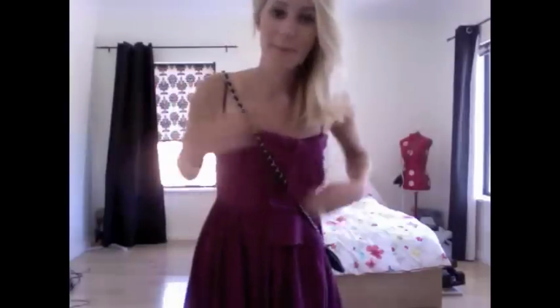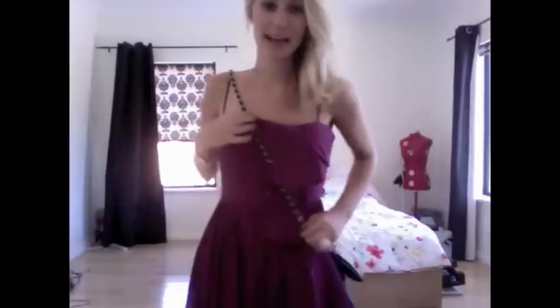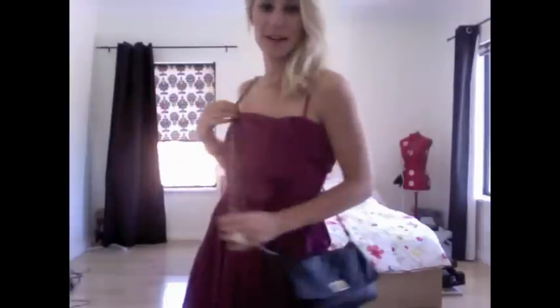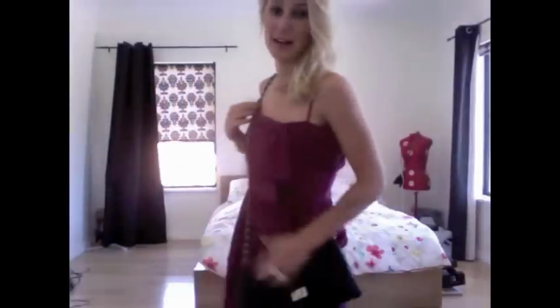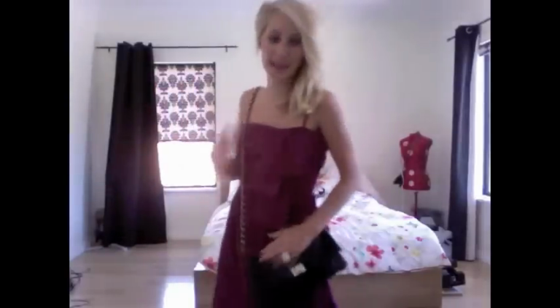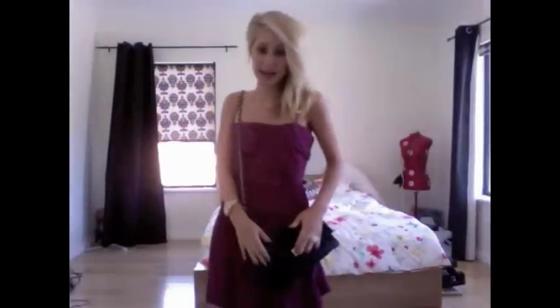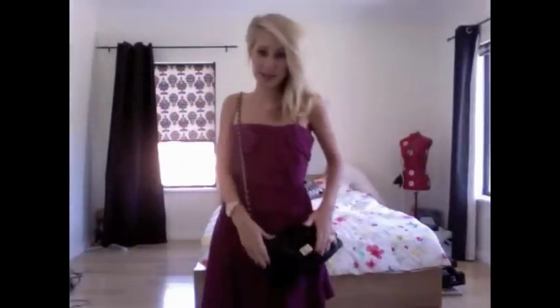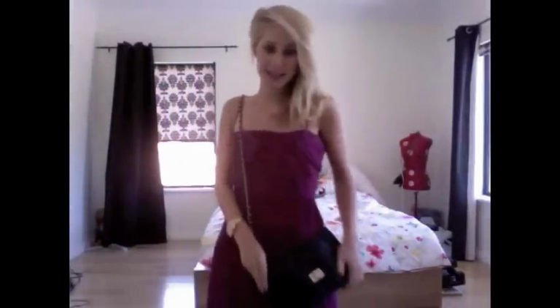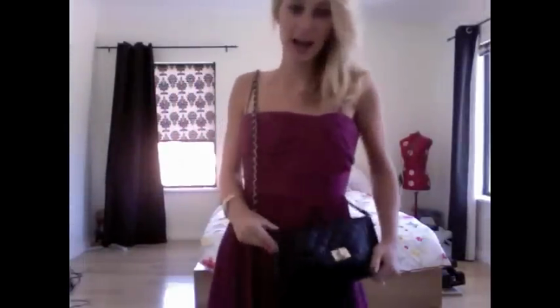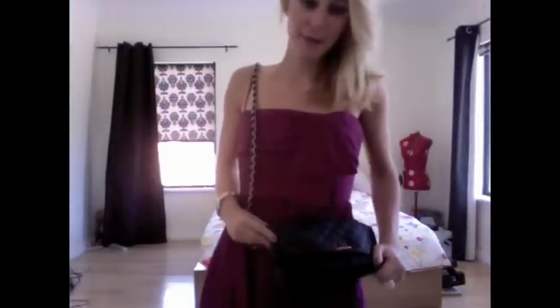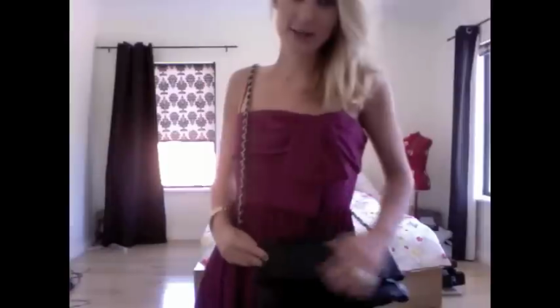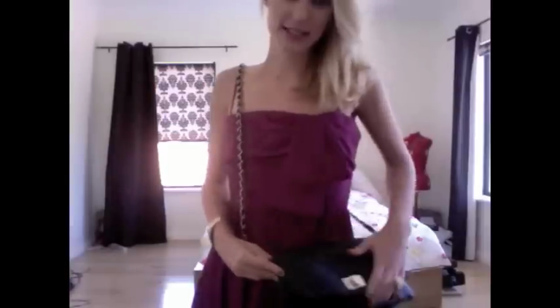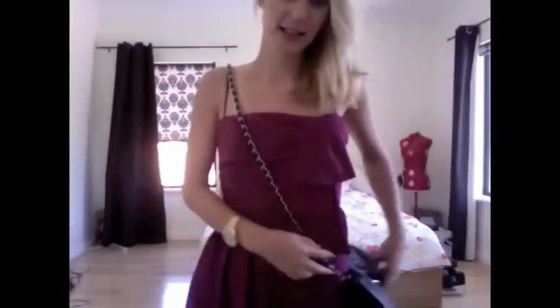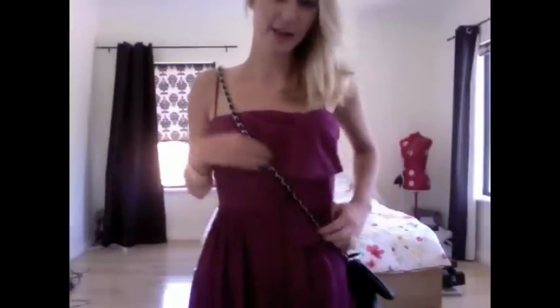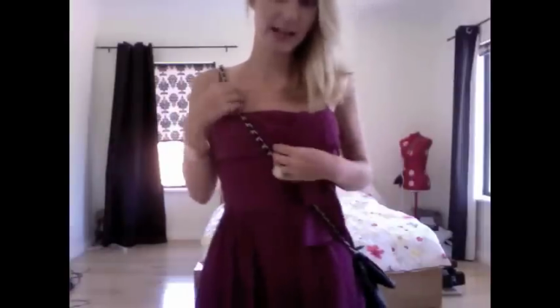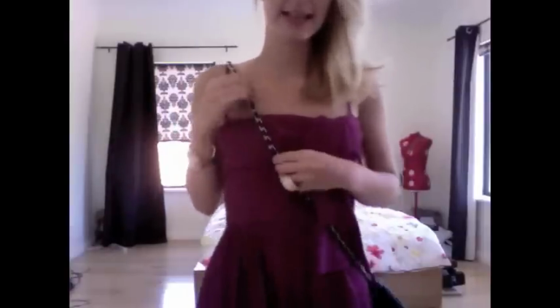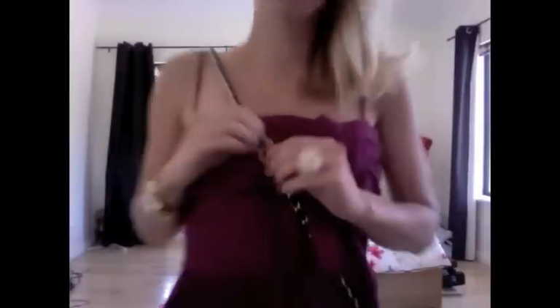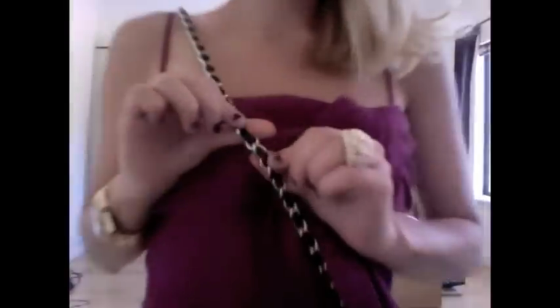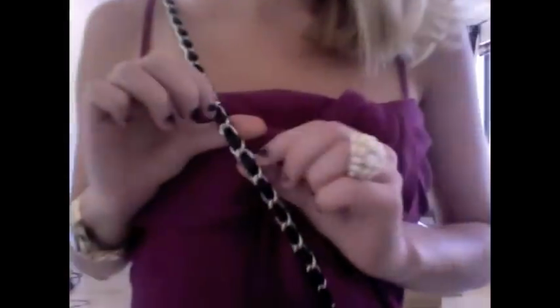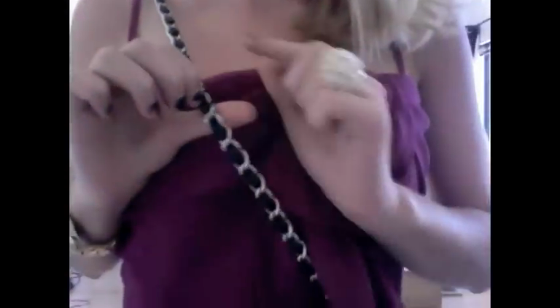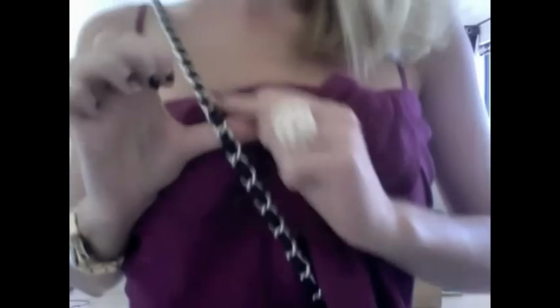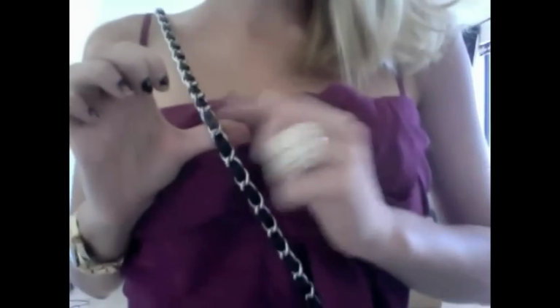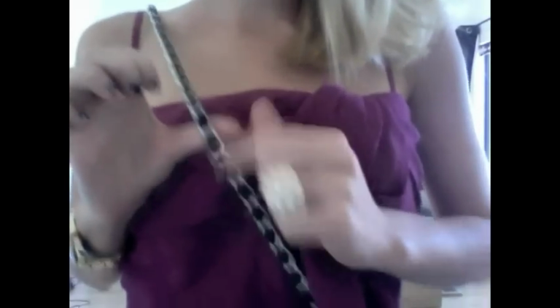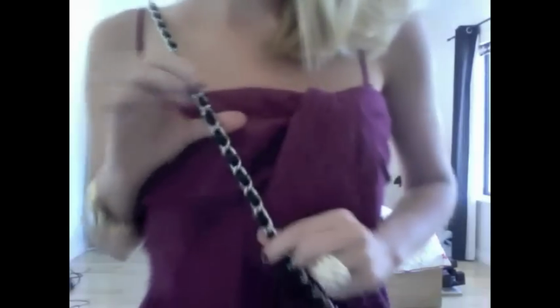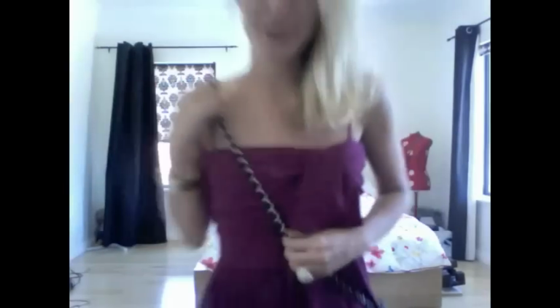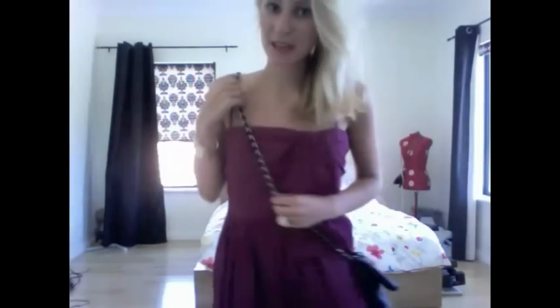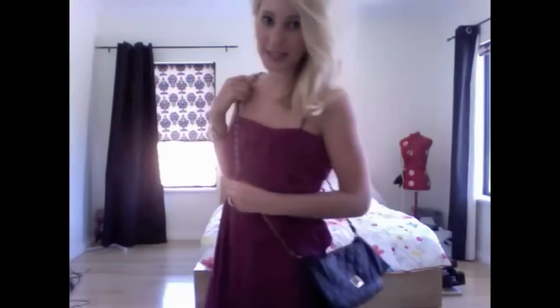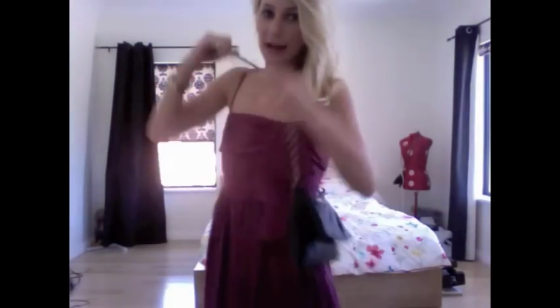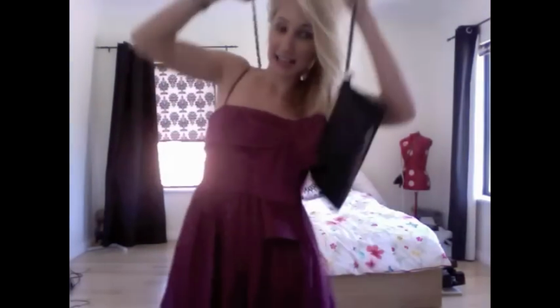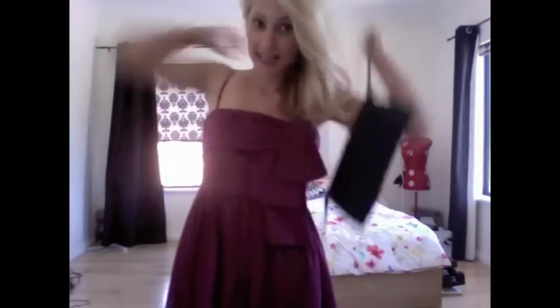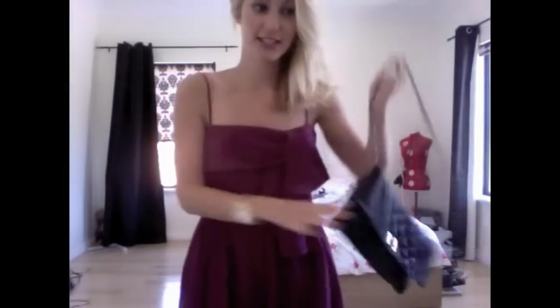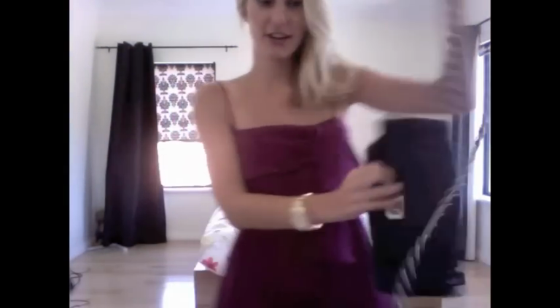I'm wearing my black quilted bag. It's just a really nice pouch with a chain and leather threaded through. That's the bag, and then I'll take that off so you can see the dress.